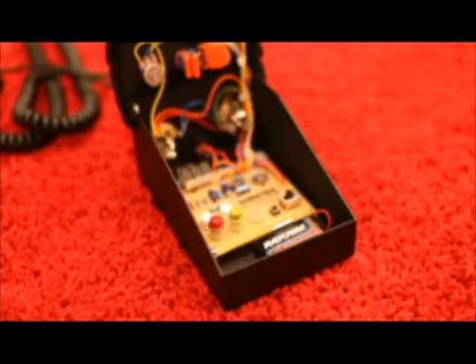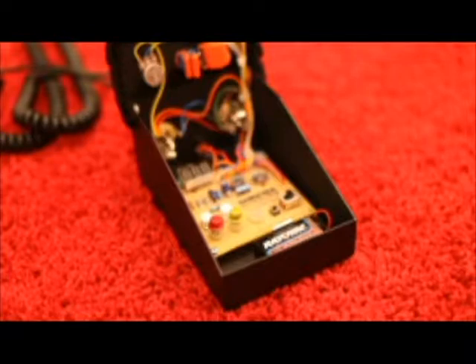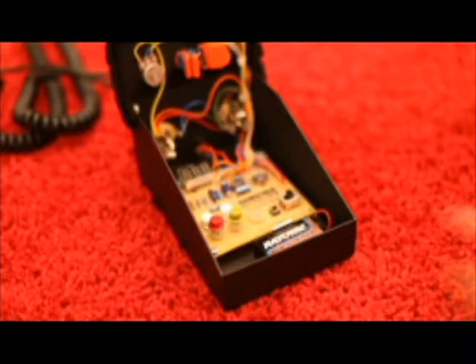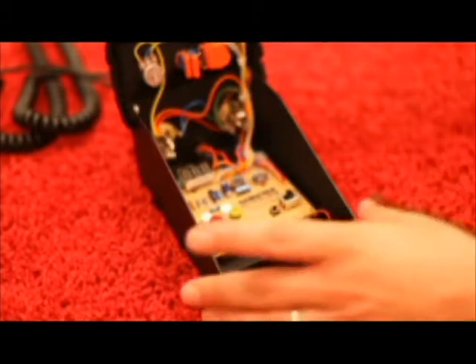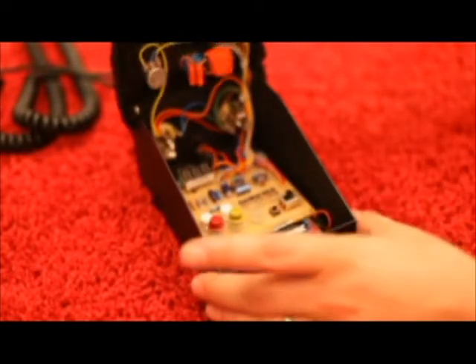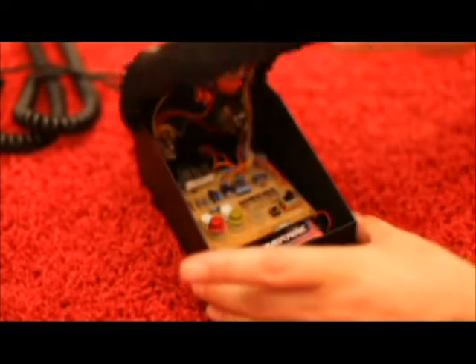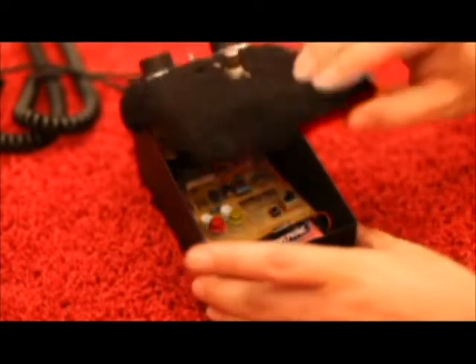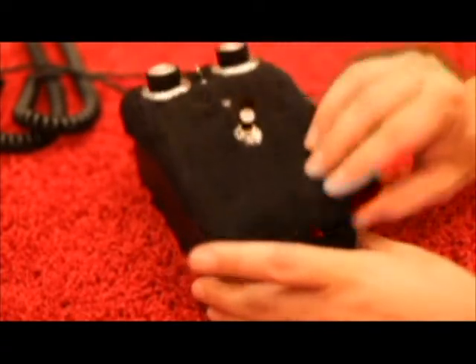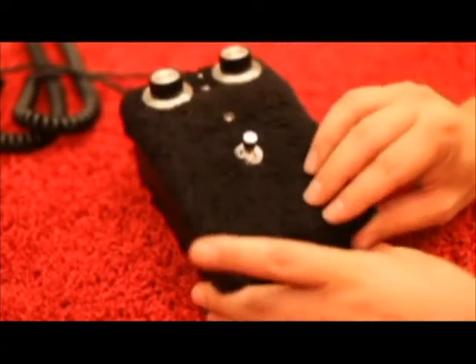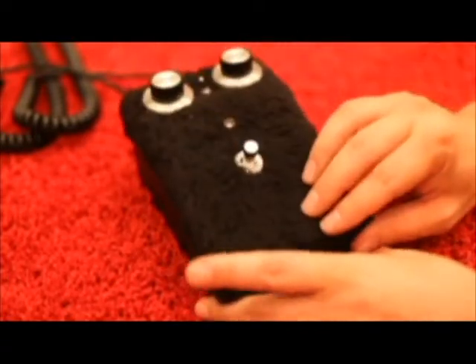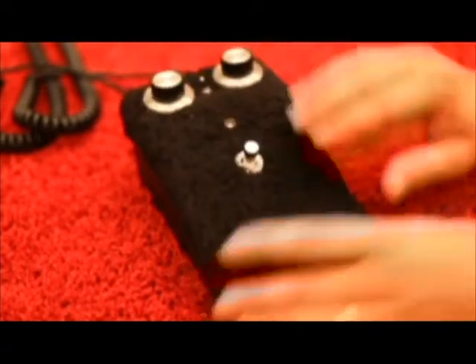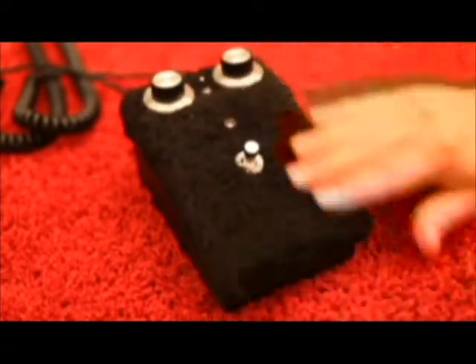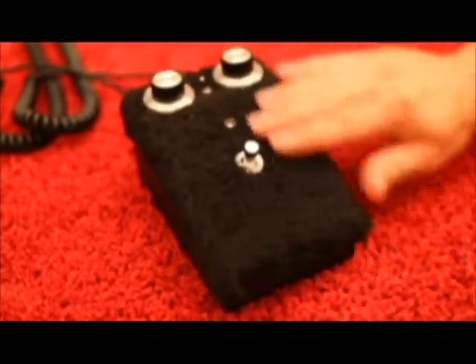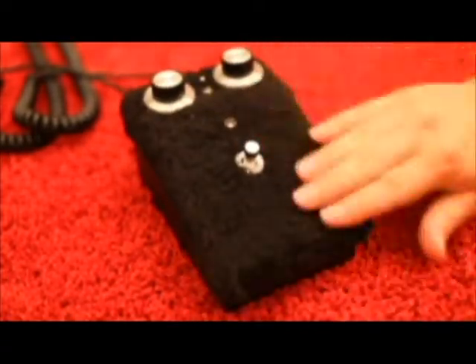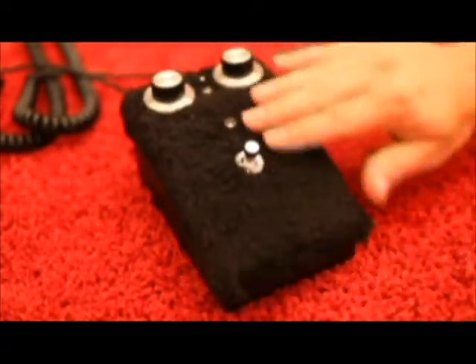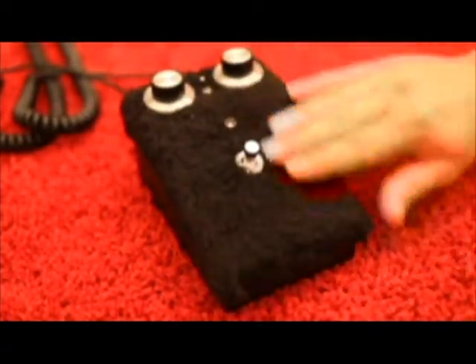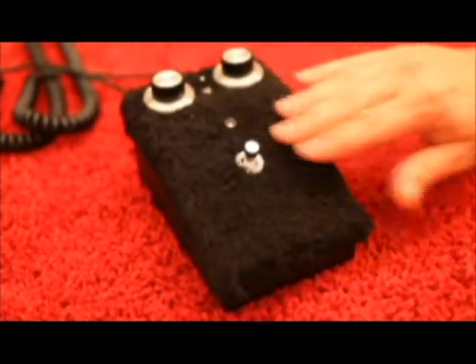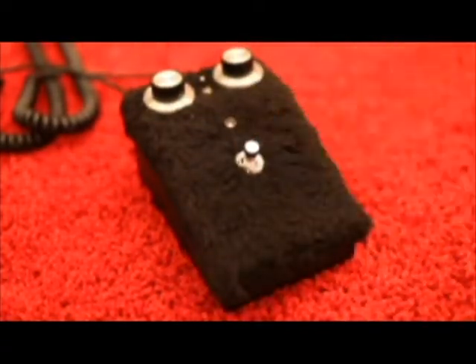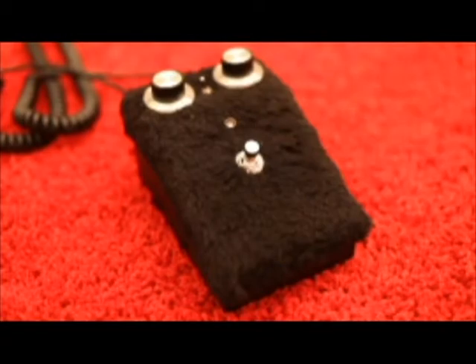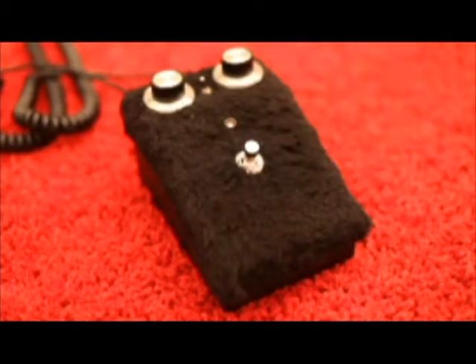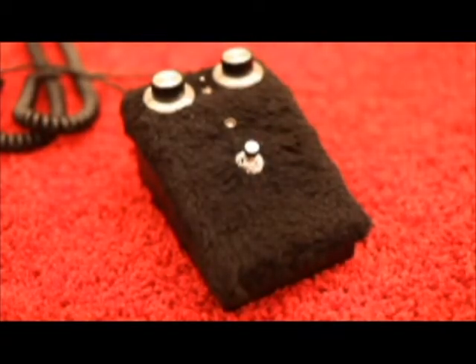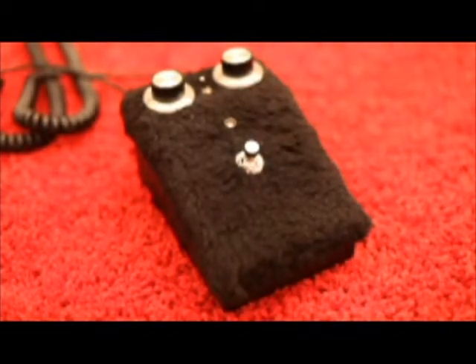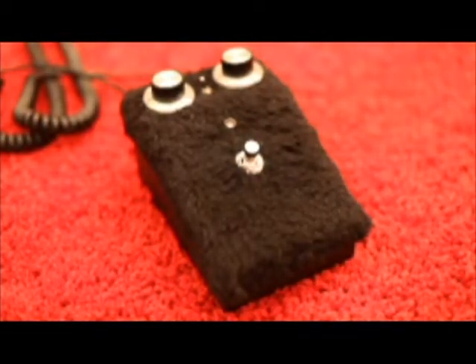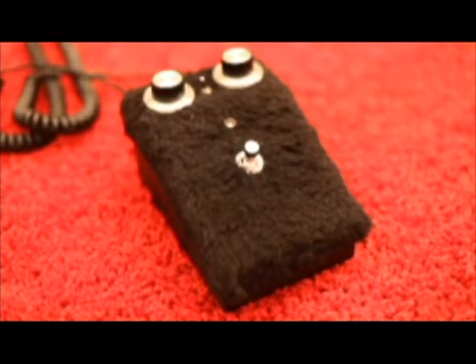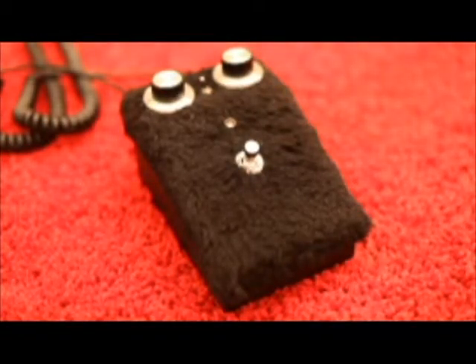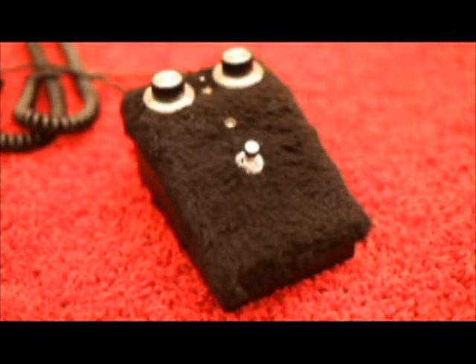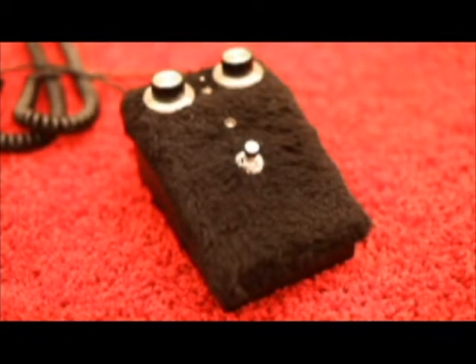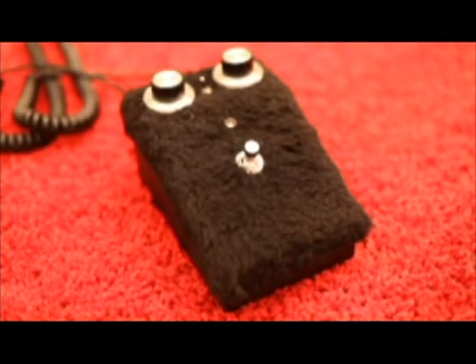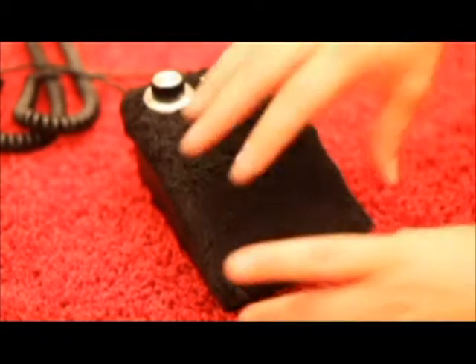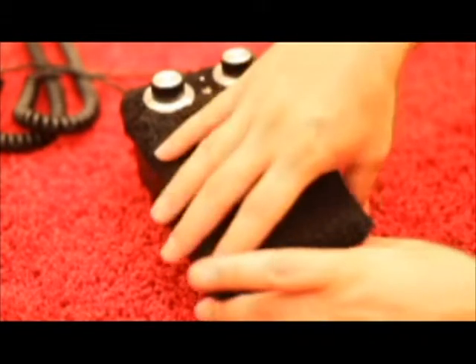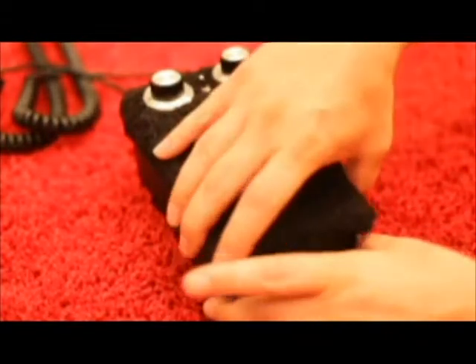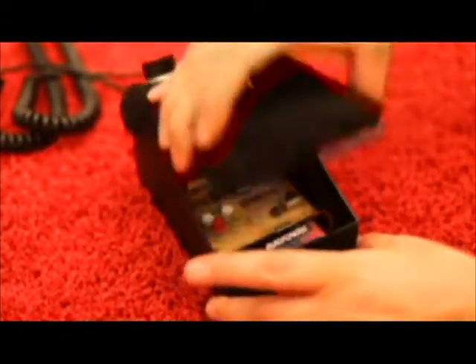The hinged case is absolutely custom made. It's fuzz covered and it's made of steel so that it's super tough, and it gives you access to the circuit without a screwdriver.